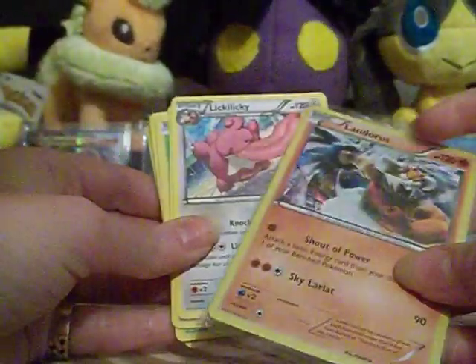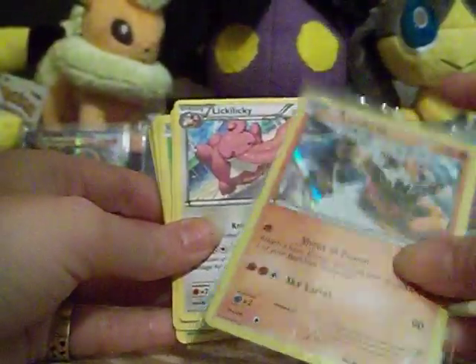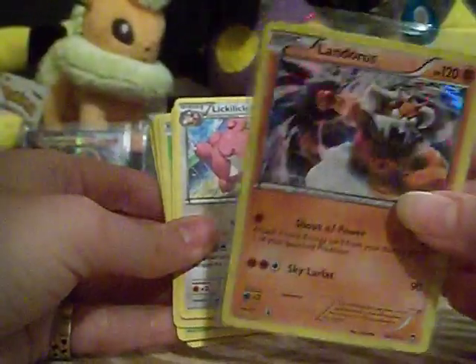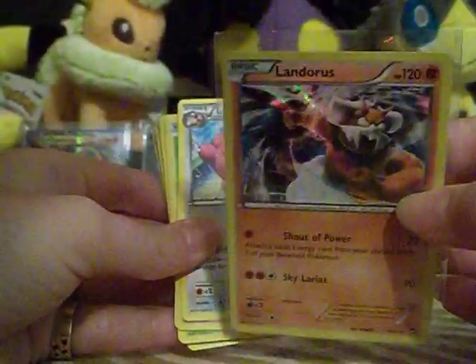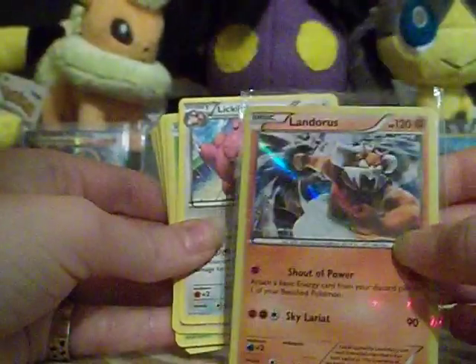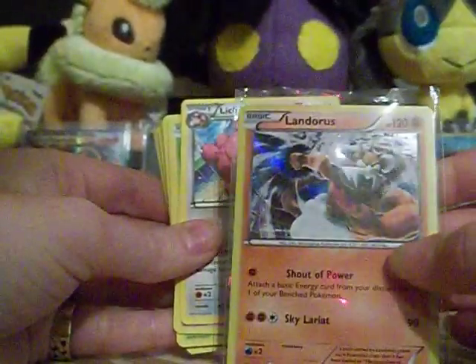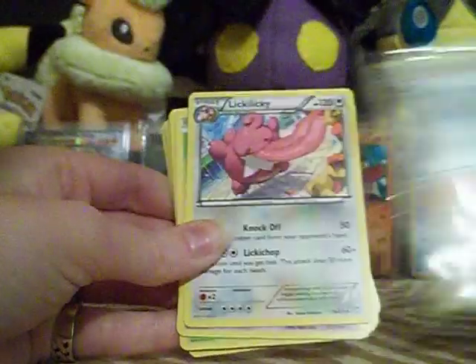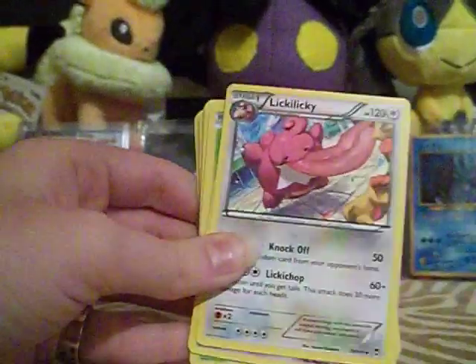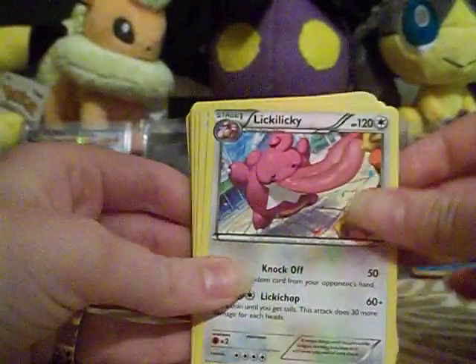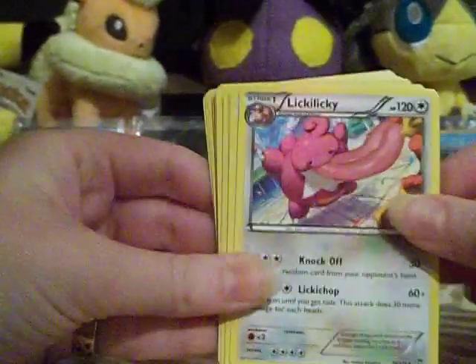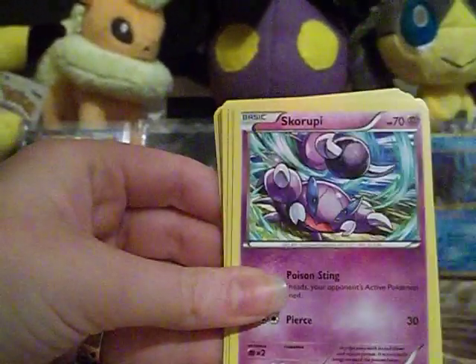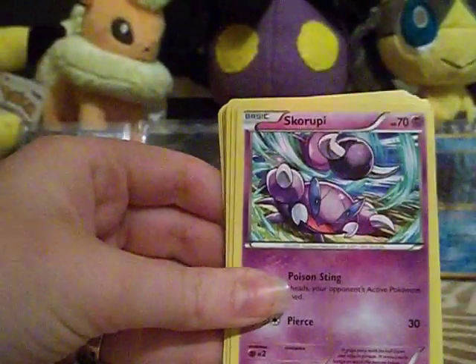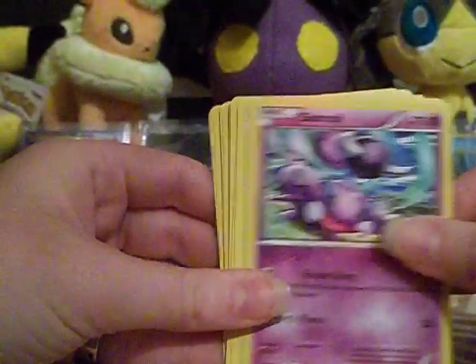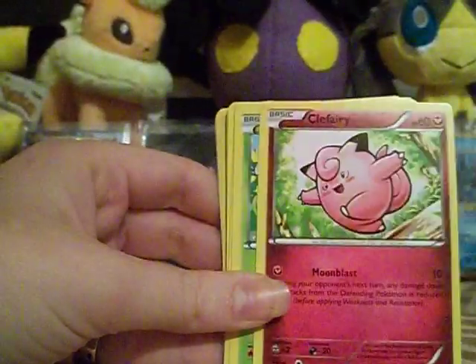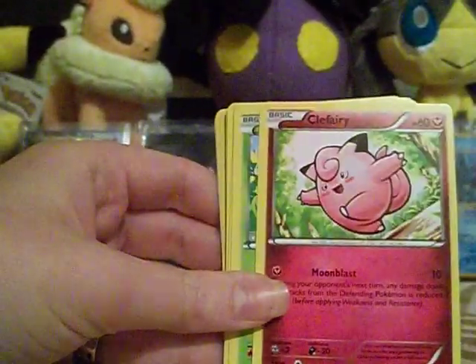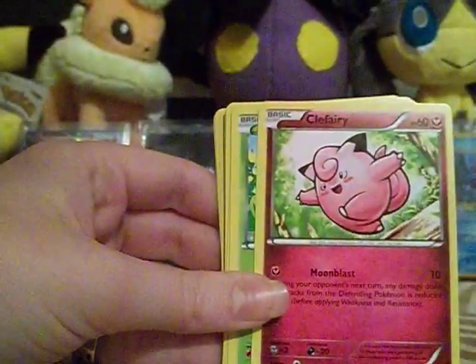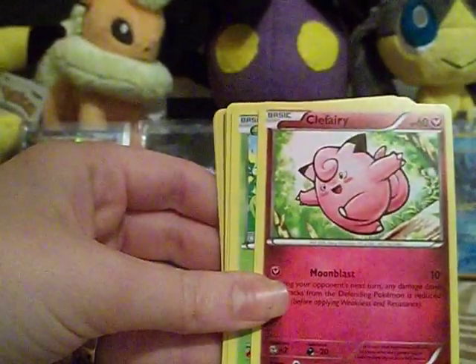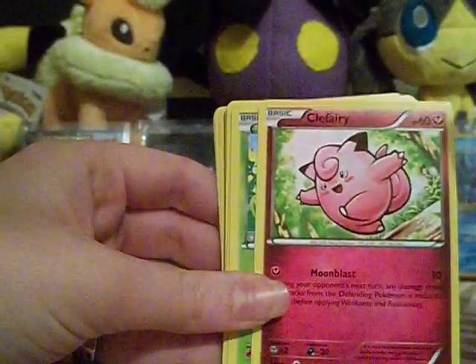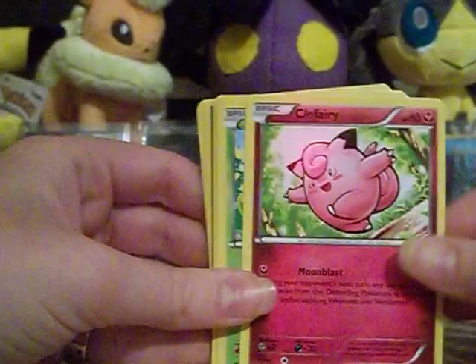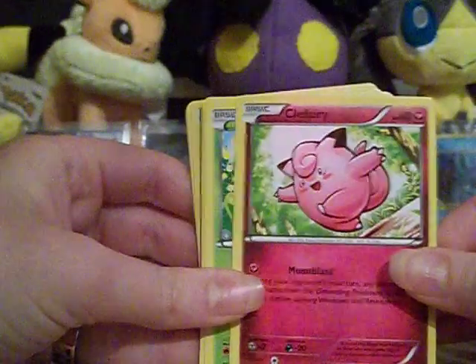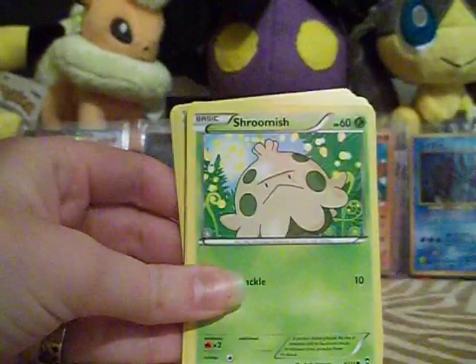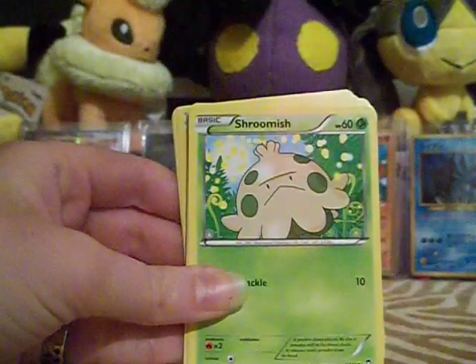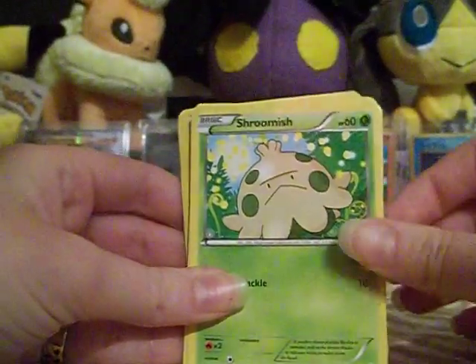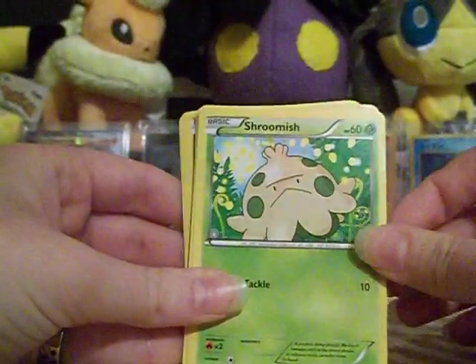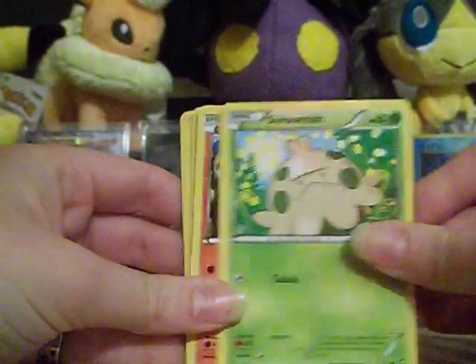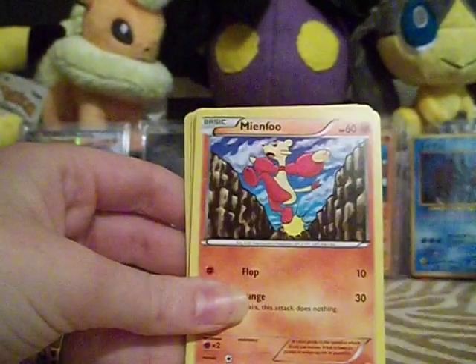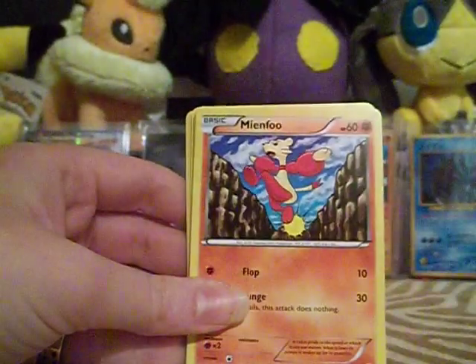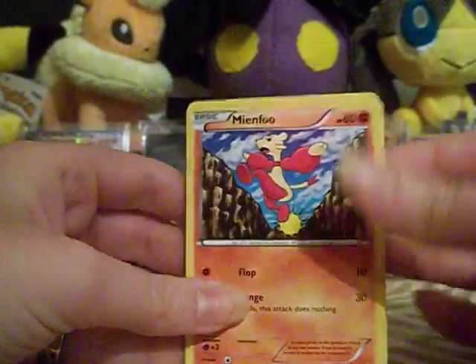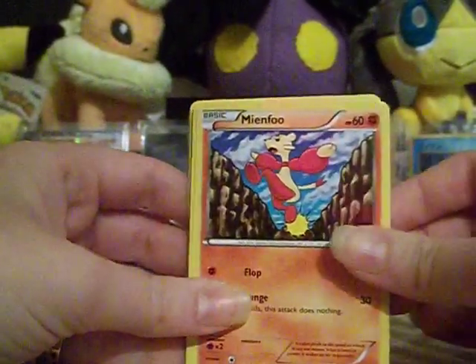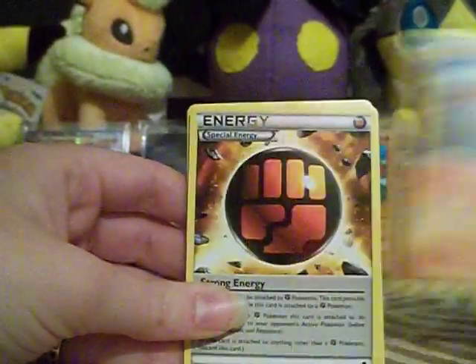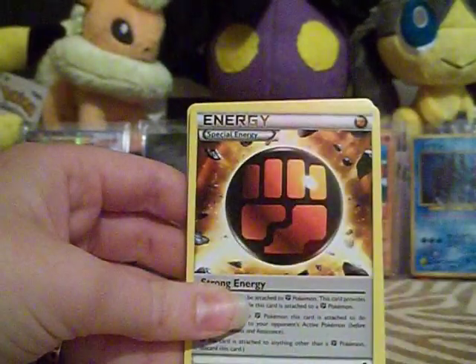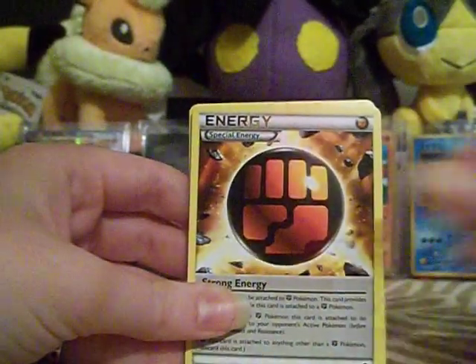I did pull this one — I already have this. I really would like that Hawlucha promo. Japanese get all the good stuff, but most of you probably know that already.